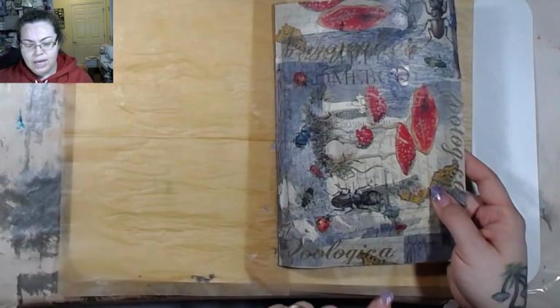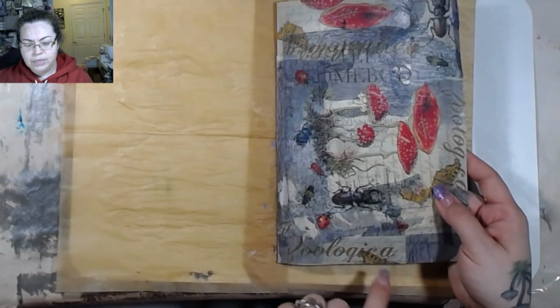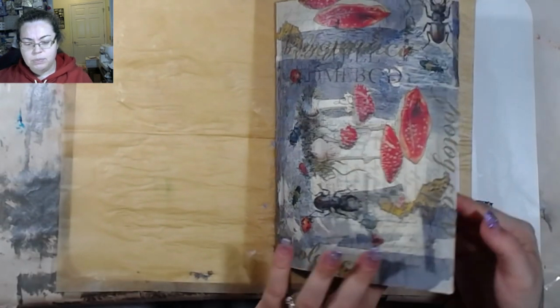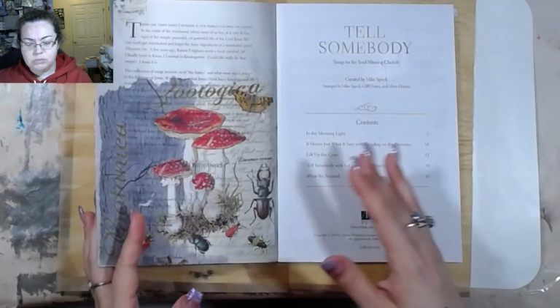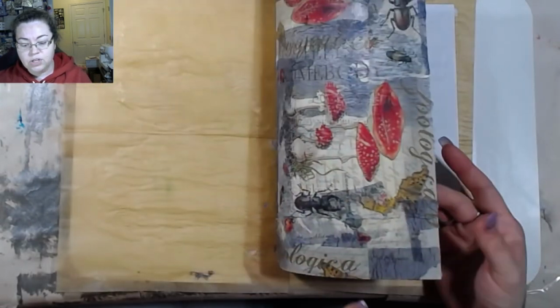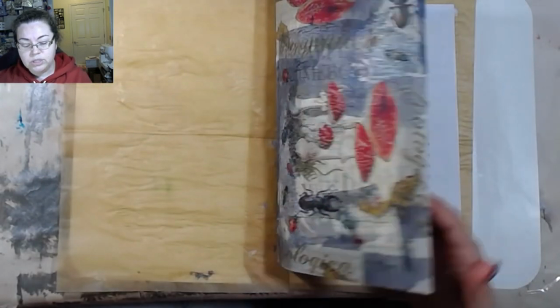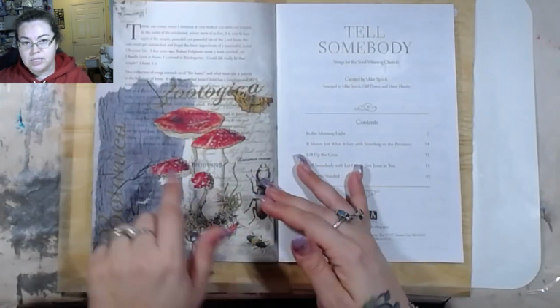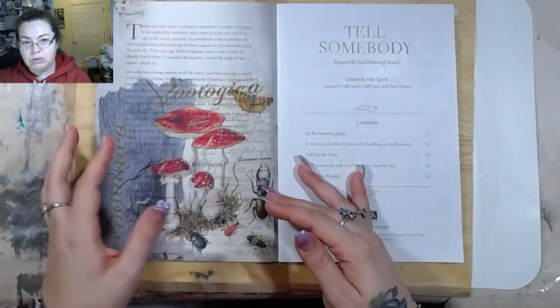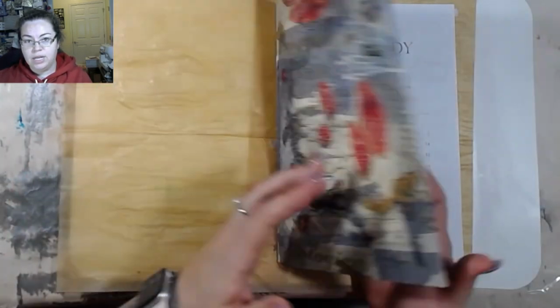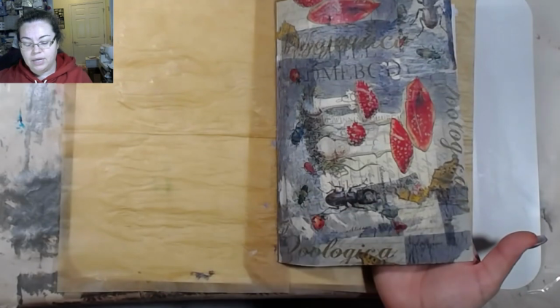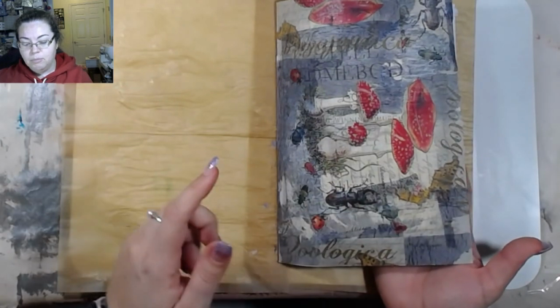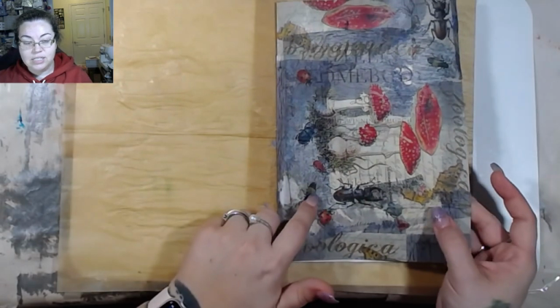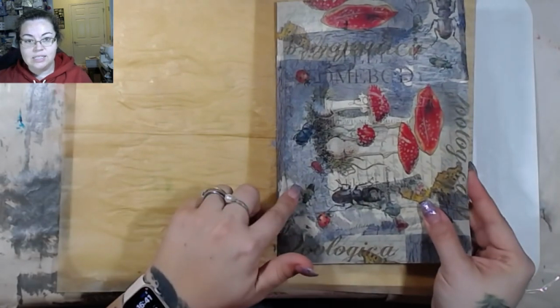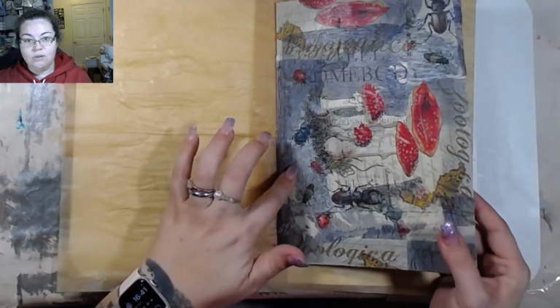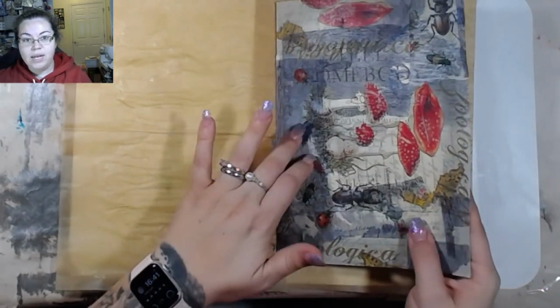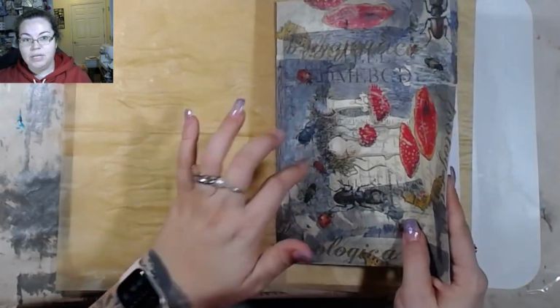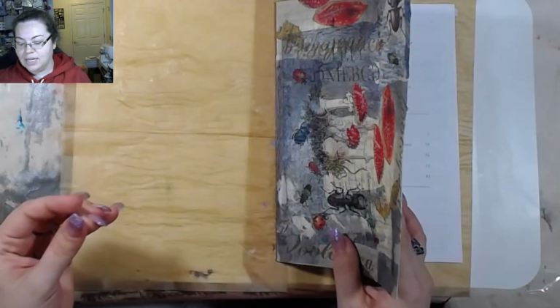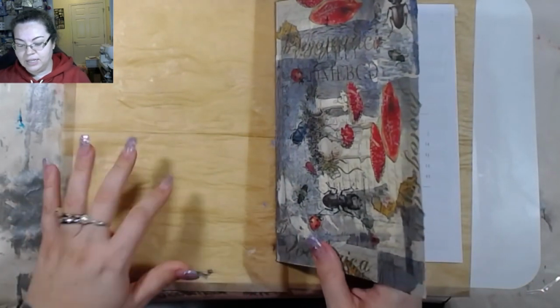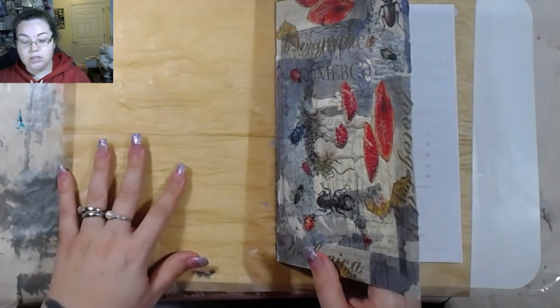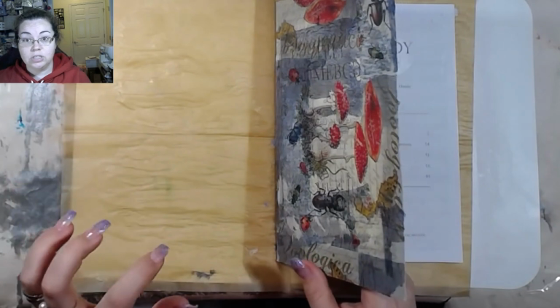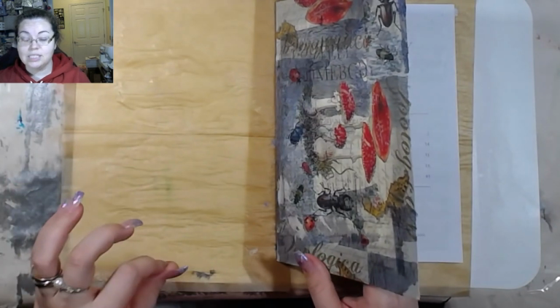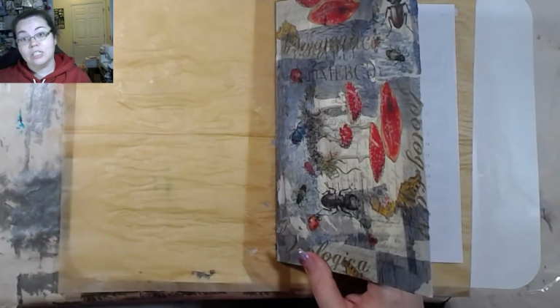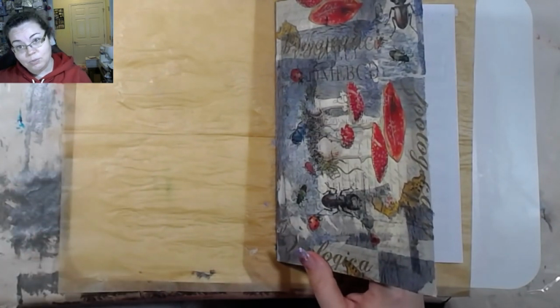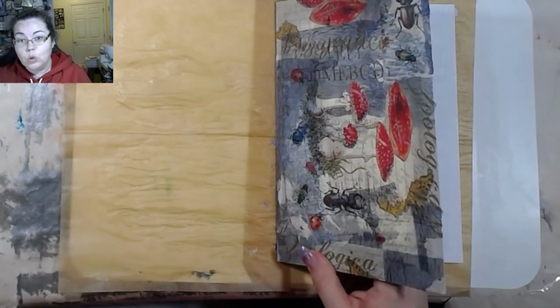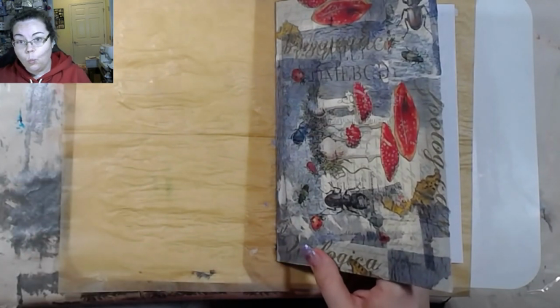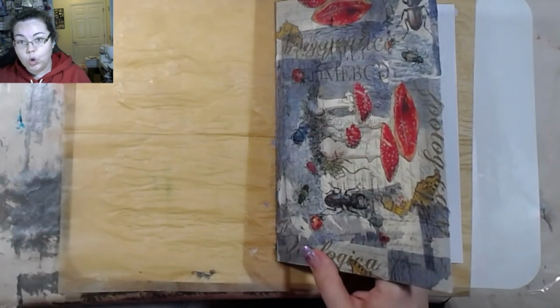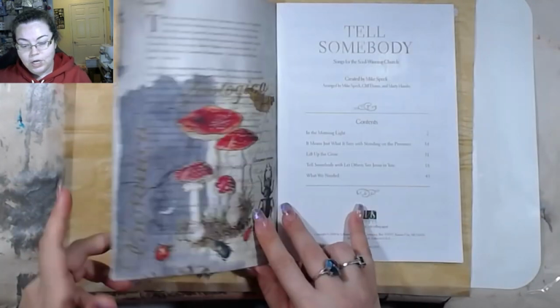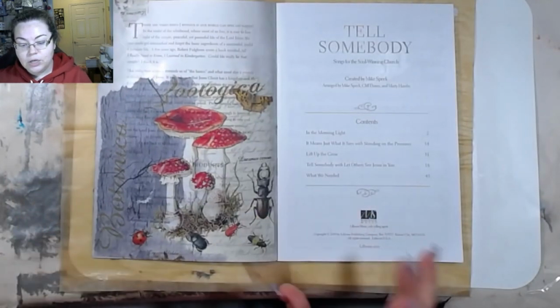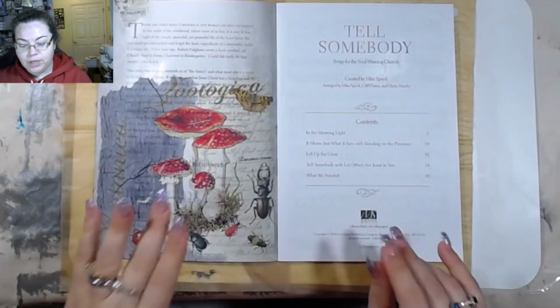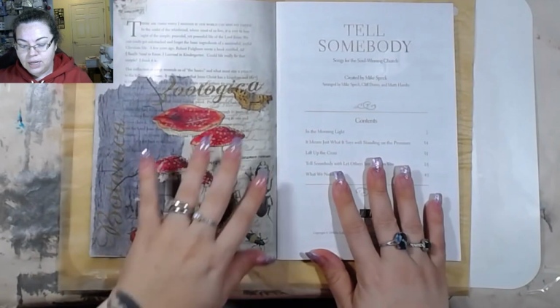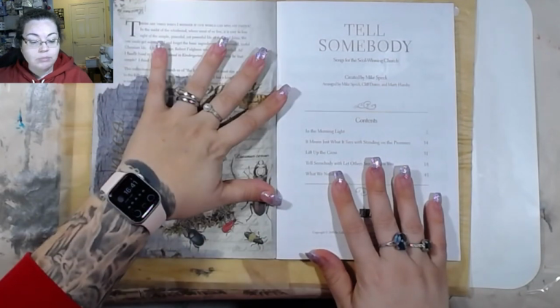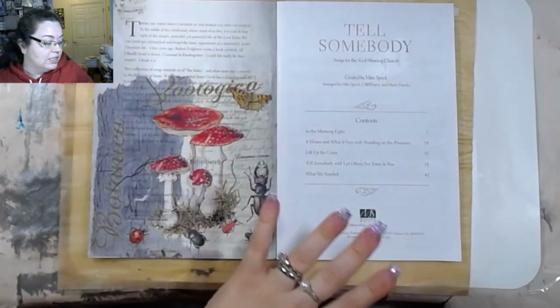I had planned on this being some sort of cover, which is why it's on both front and back. But as you can see, it's still kind of wet because I like a ding dong started doing this and forgot to turn the camera on. Oops. So anyway, I'm just going to continue.